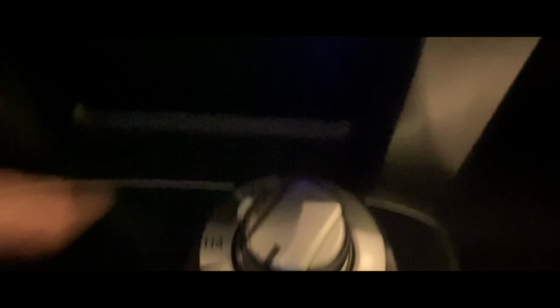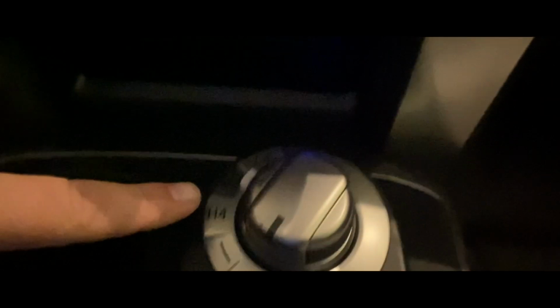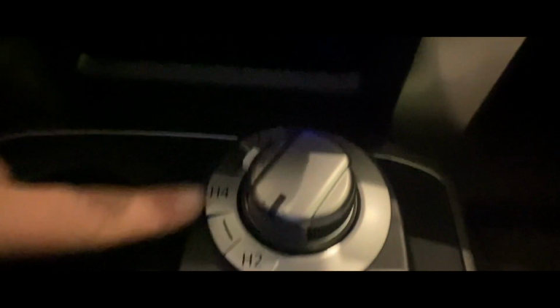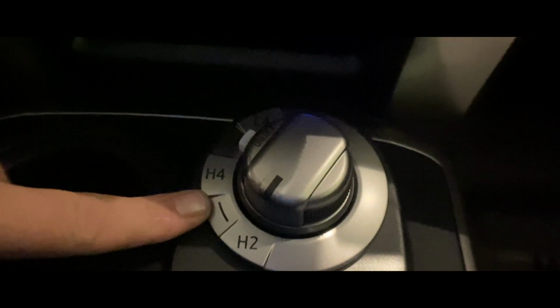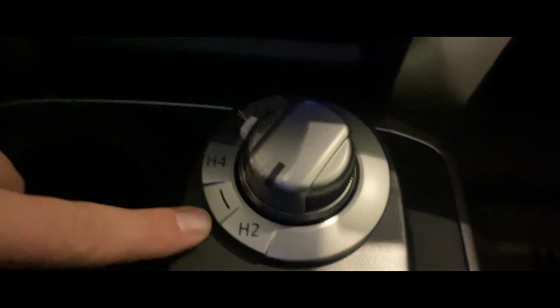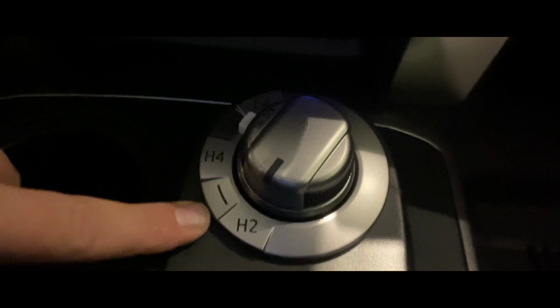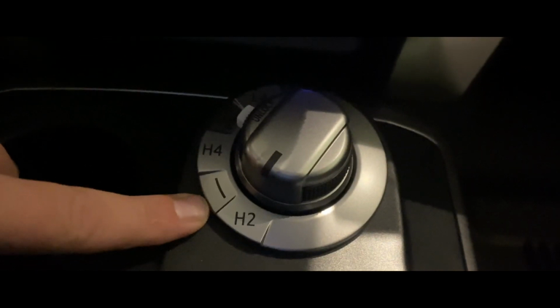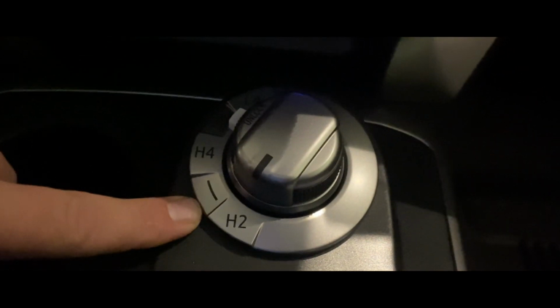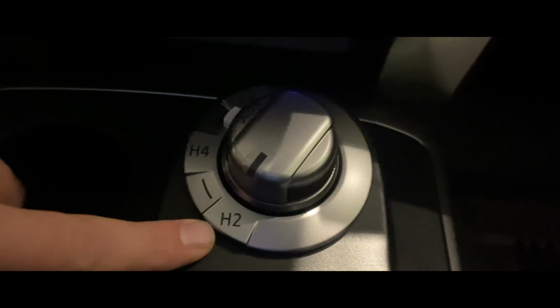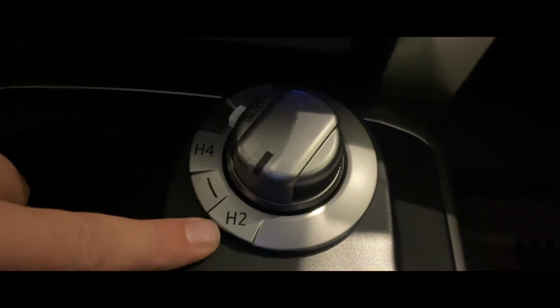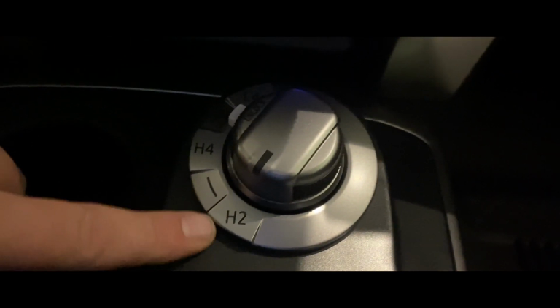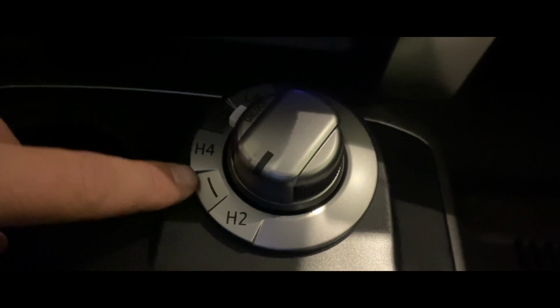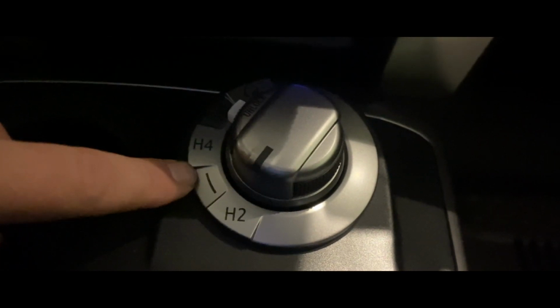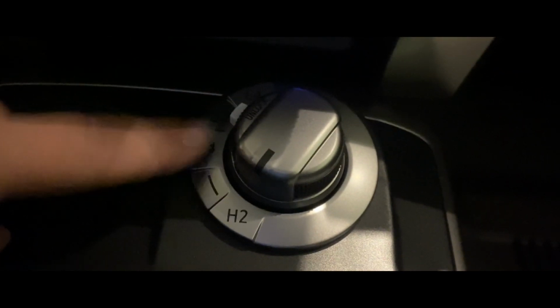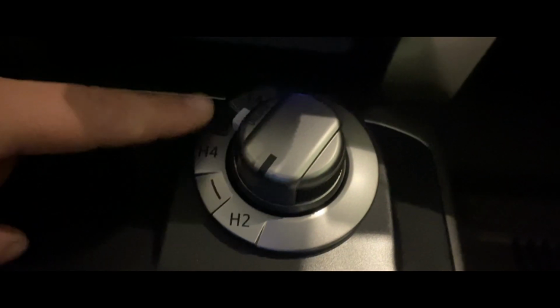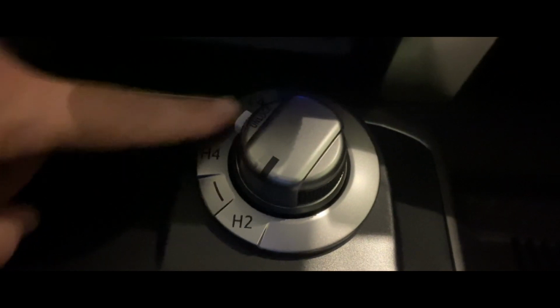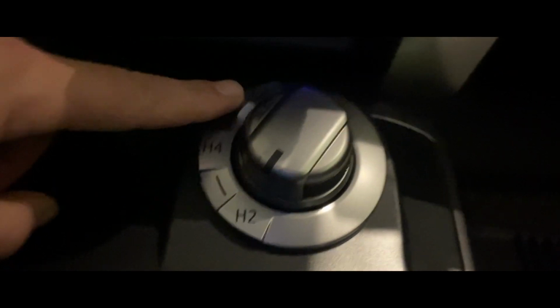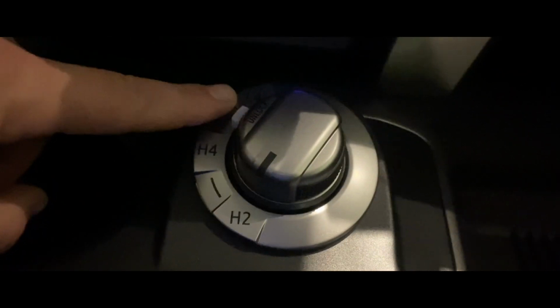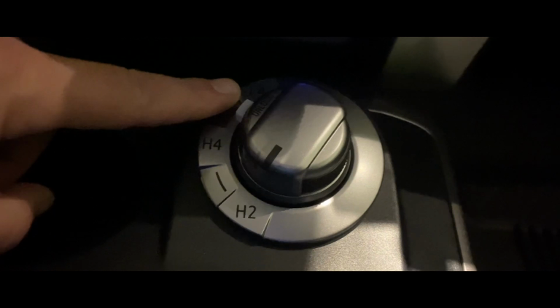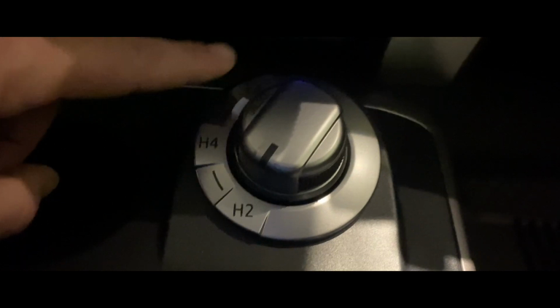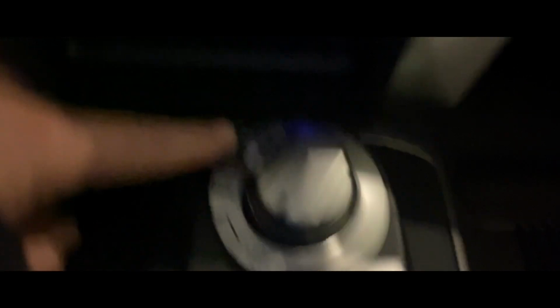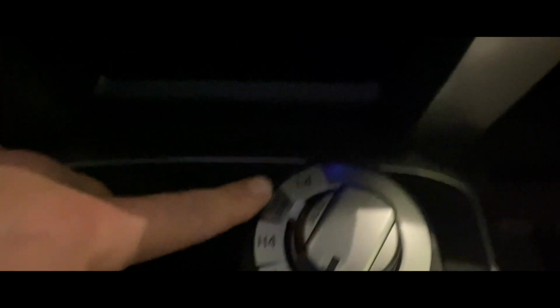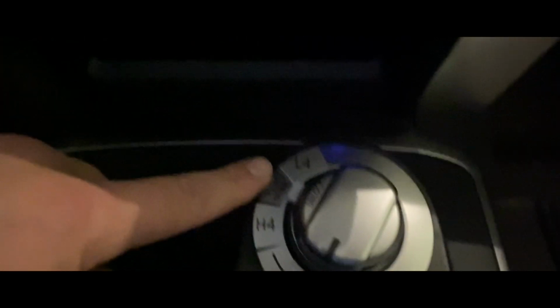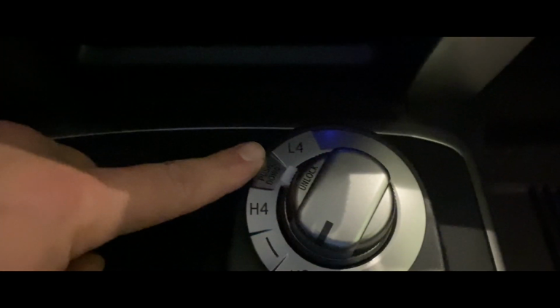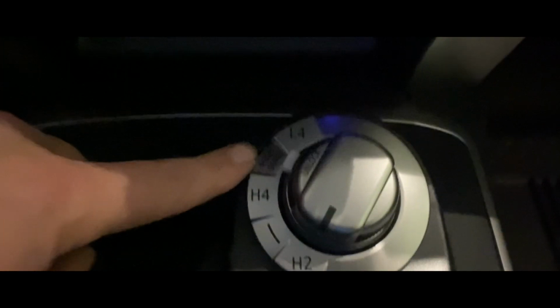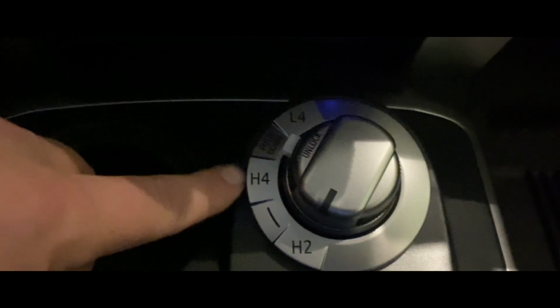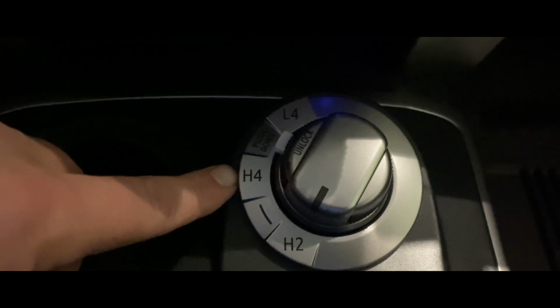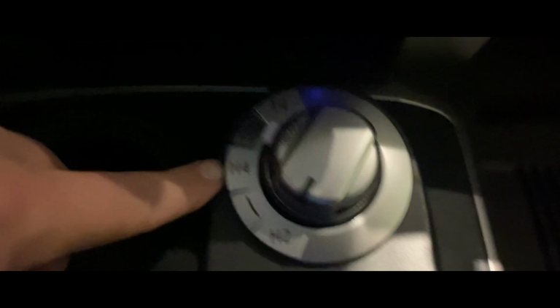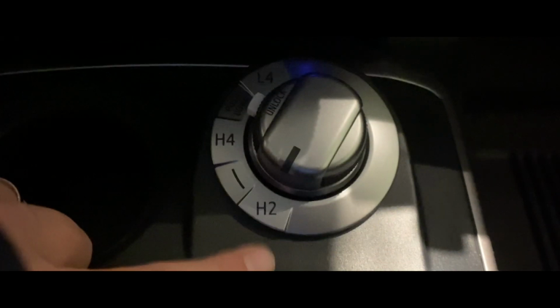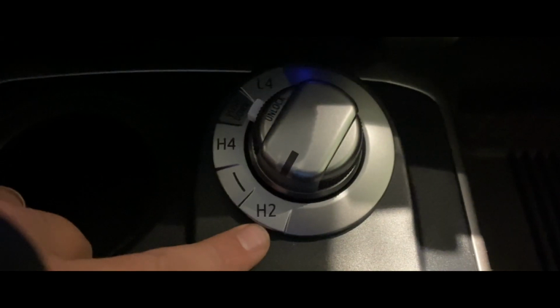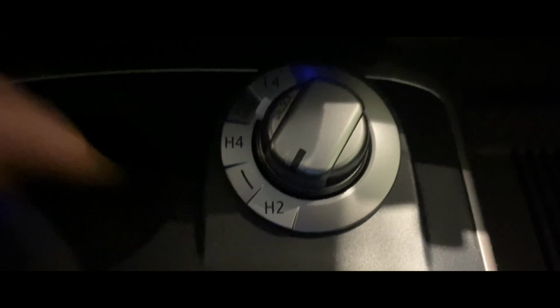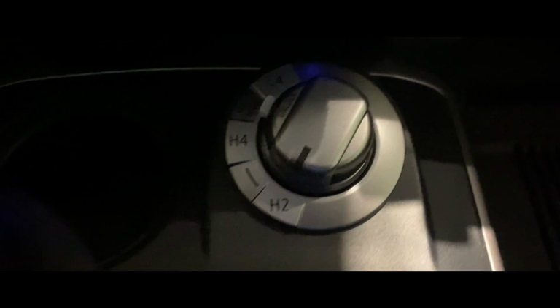You'll also notice it has the SR5-style four-wheel drive, so you've got a low range, four-high, and two-wheel drive.